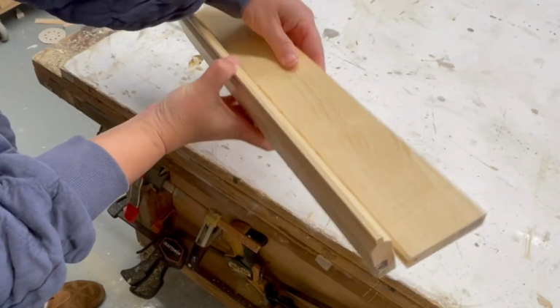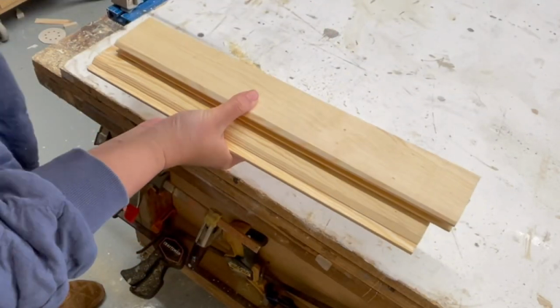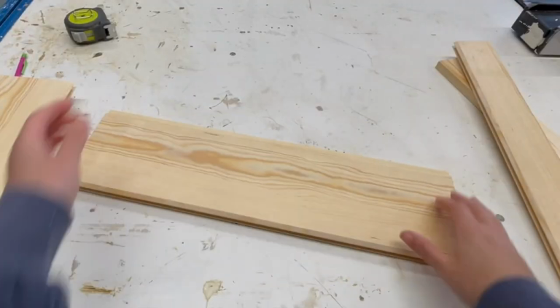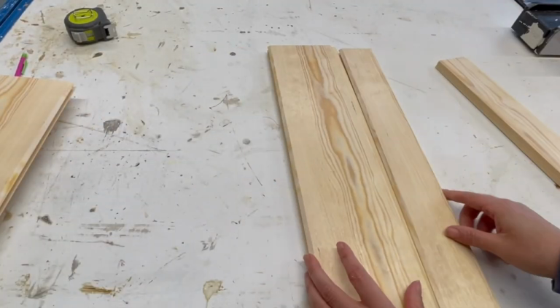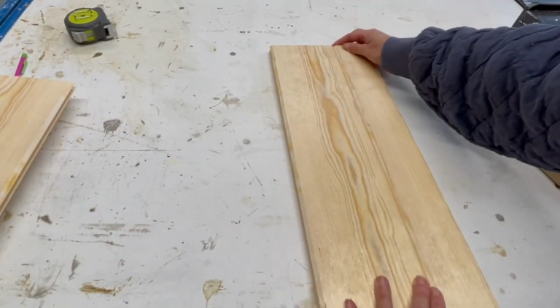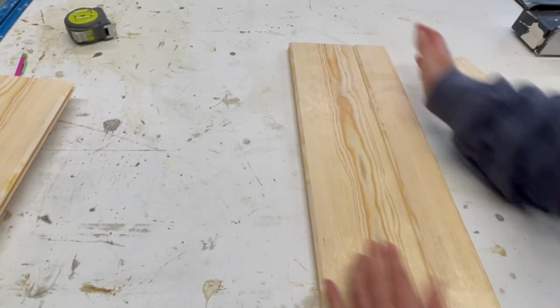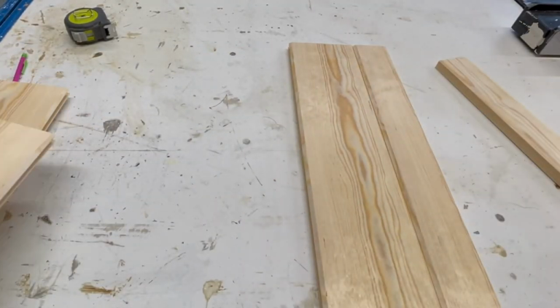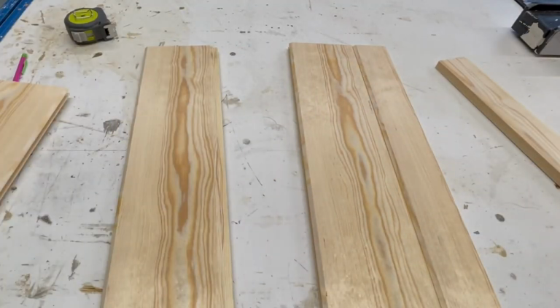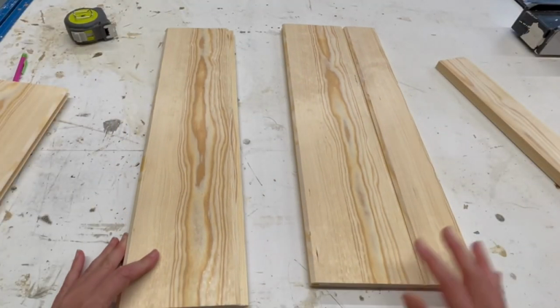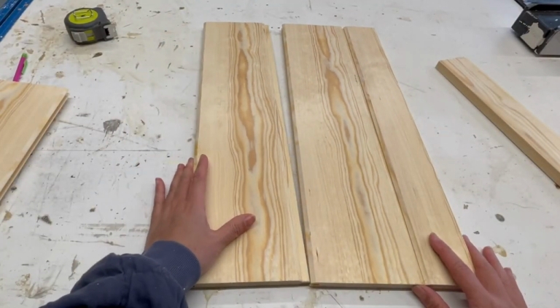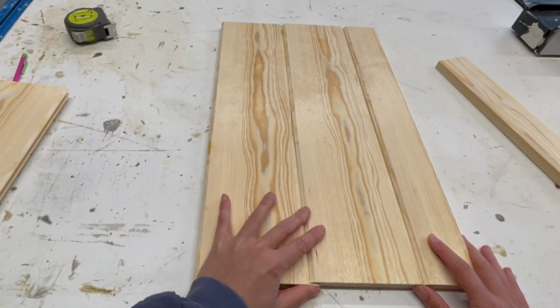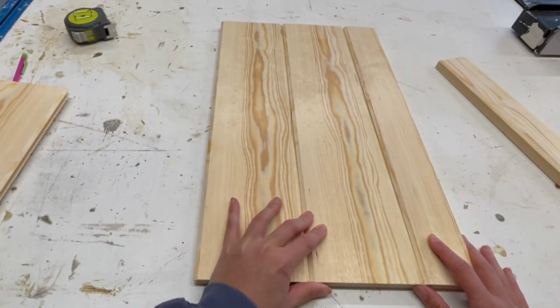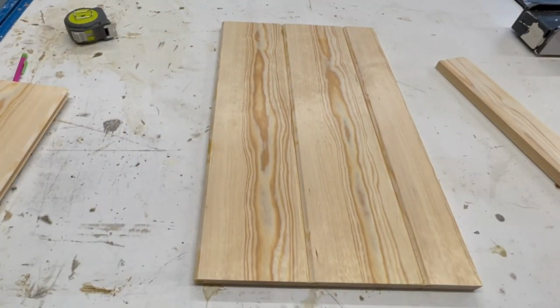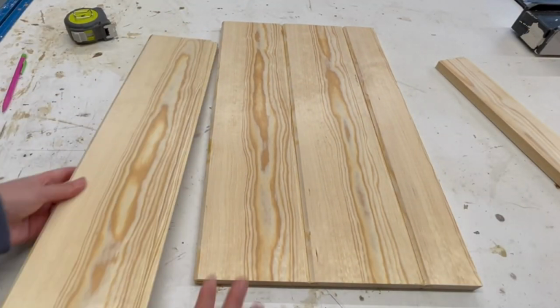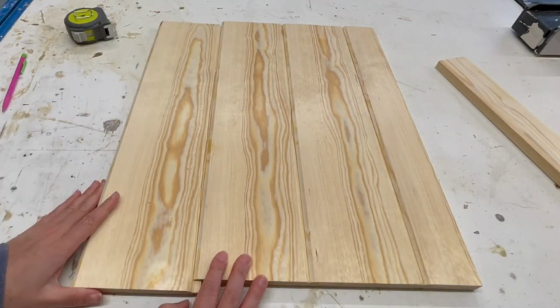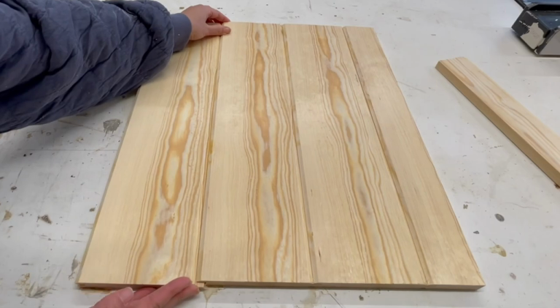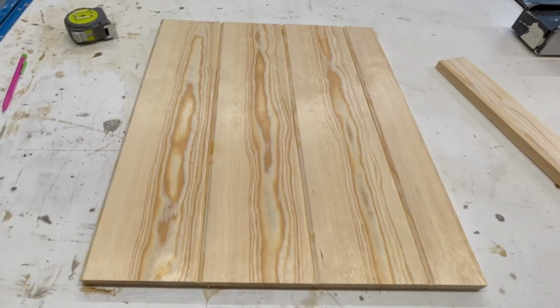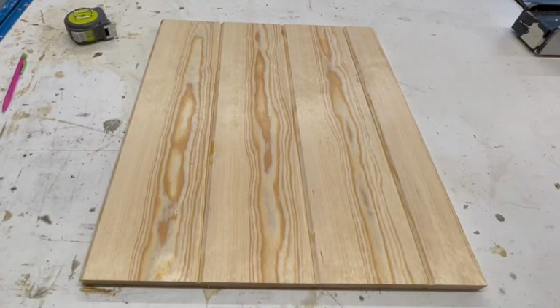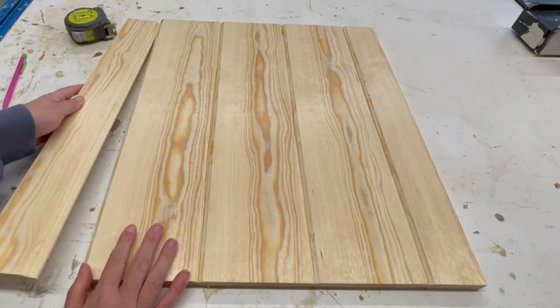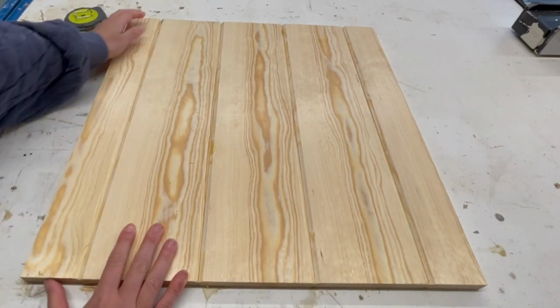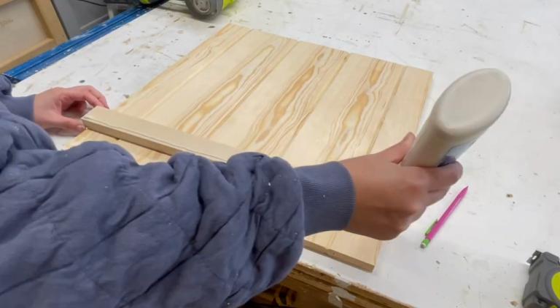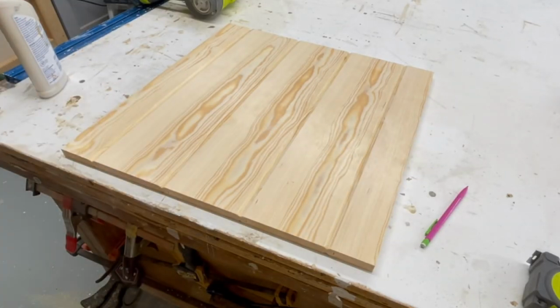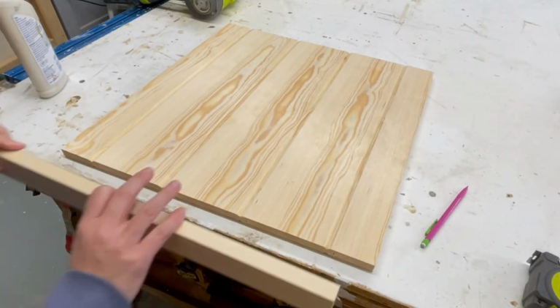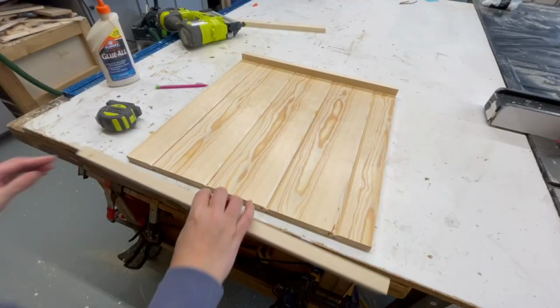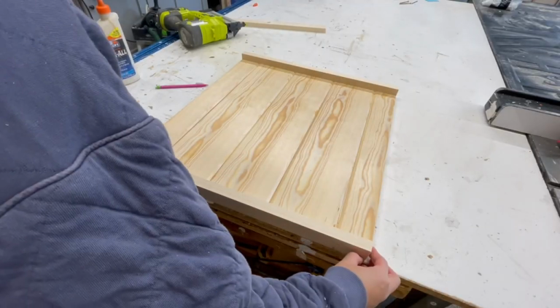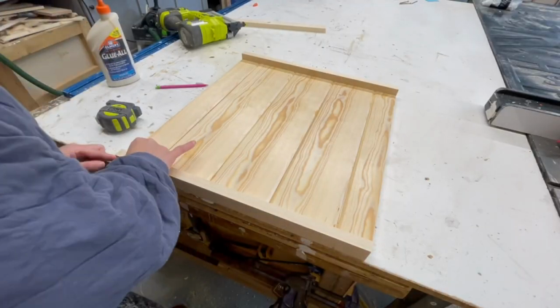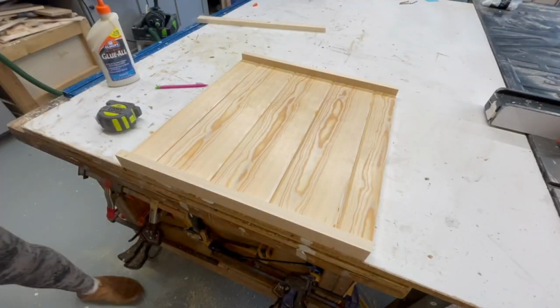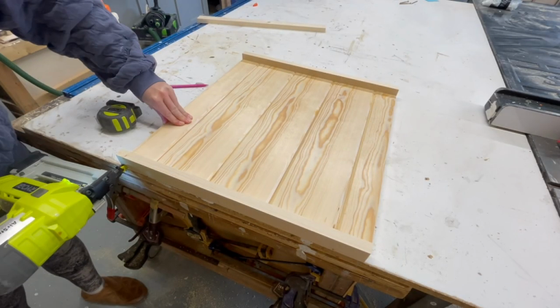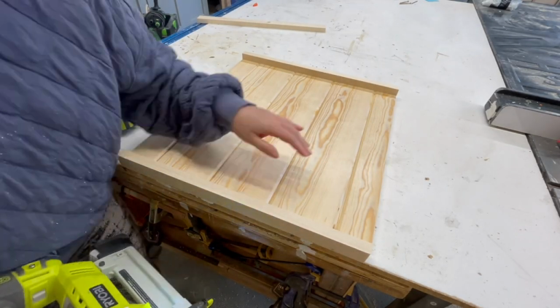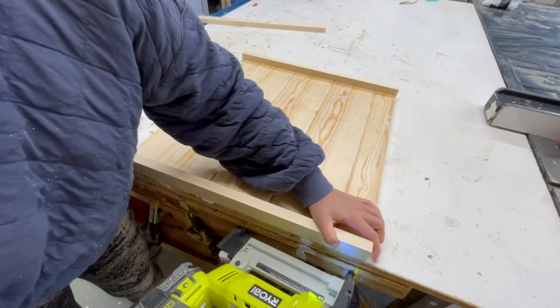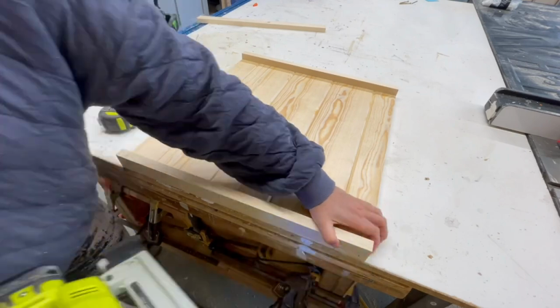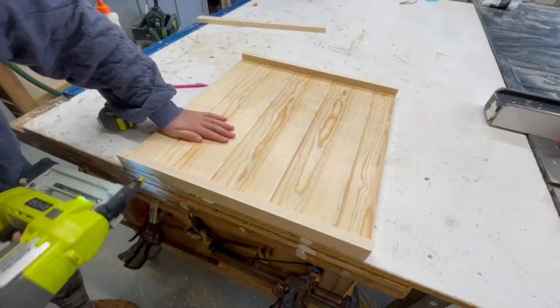Then assemble all of the tongue and groove boards. I recommend adding a little bit of glue at each joint just to keep everything together. Notice the ripped boards go on the ends. From there you can just trim everything out with one by twos.